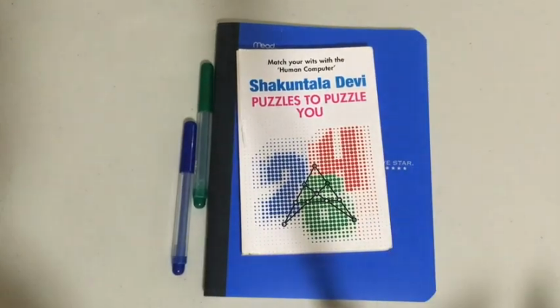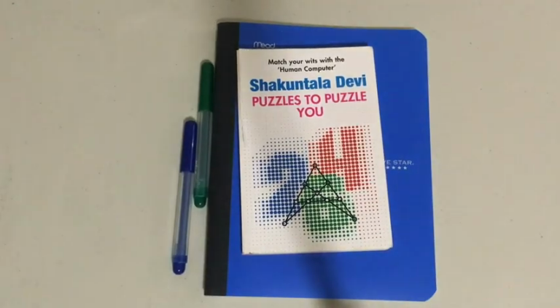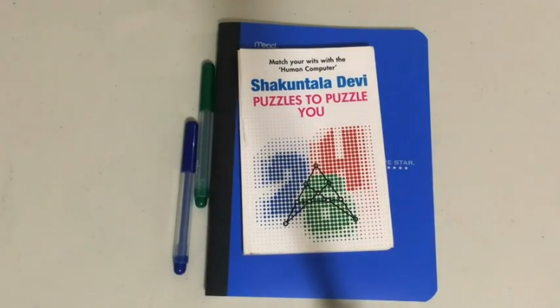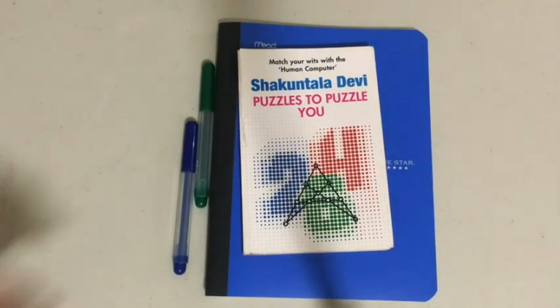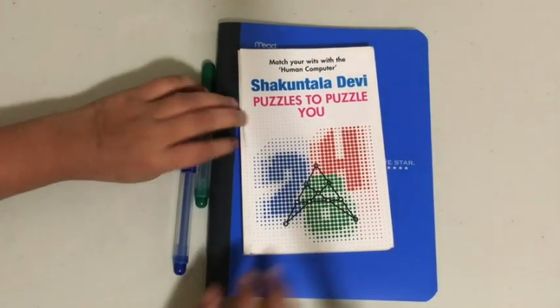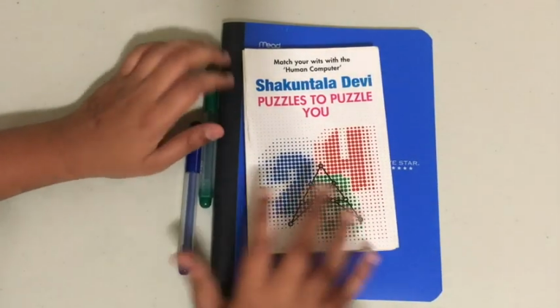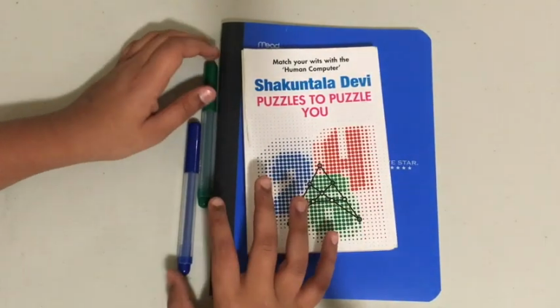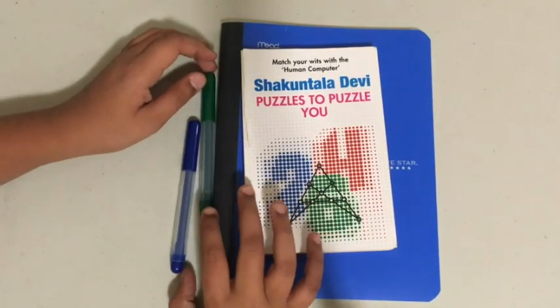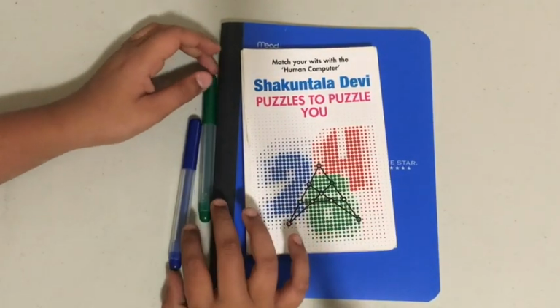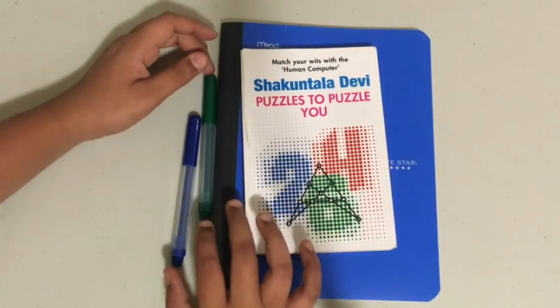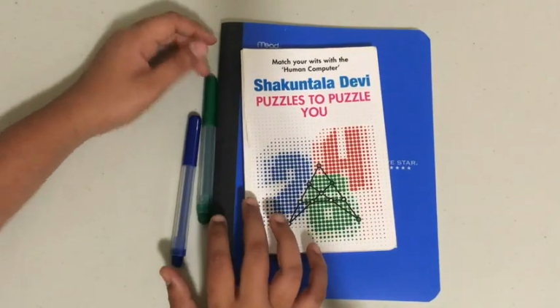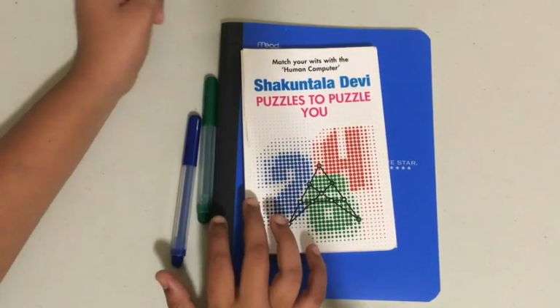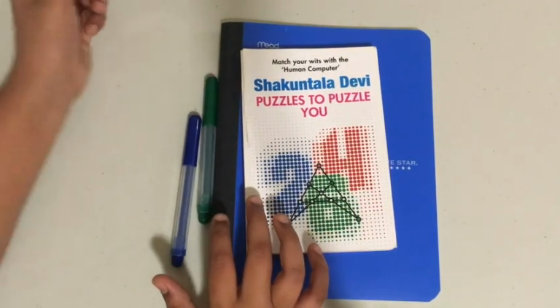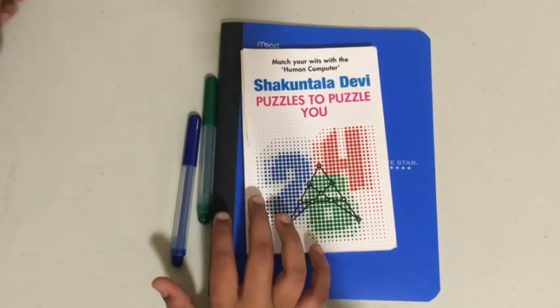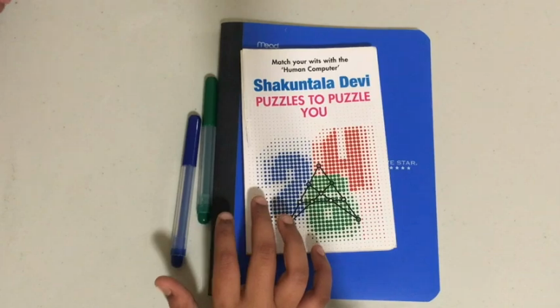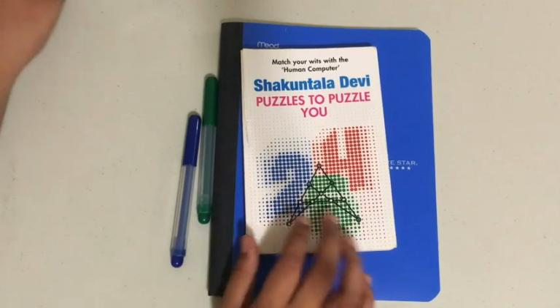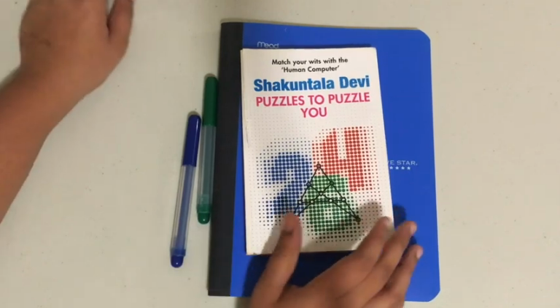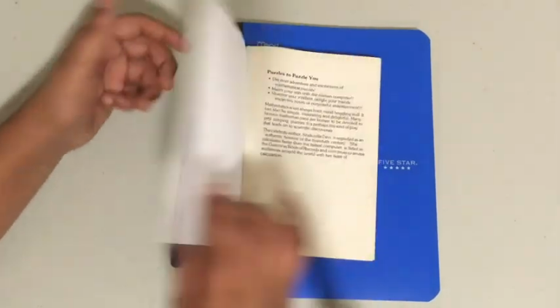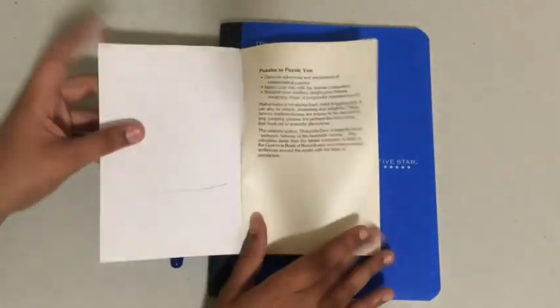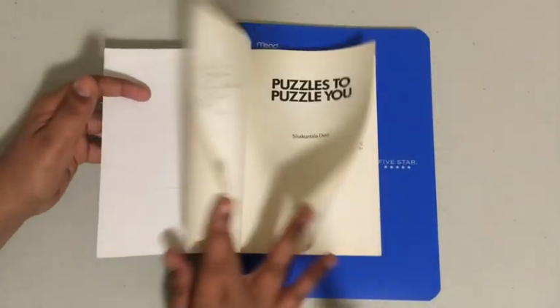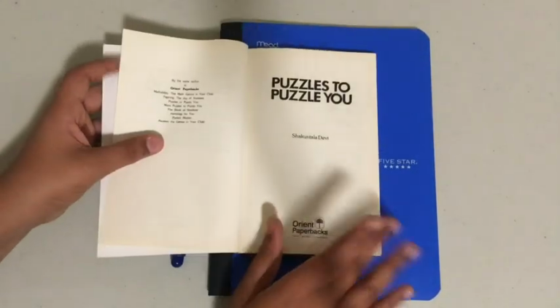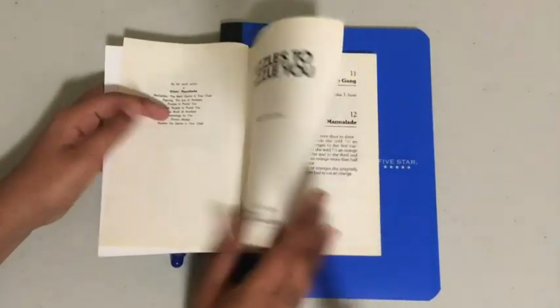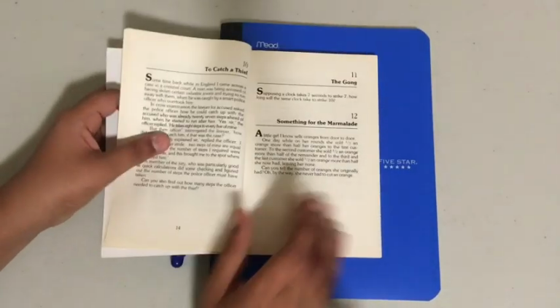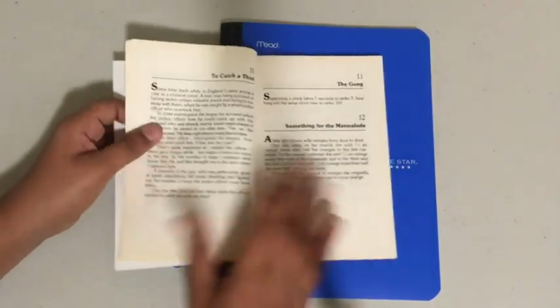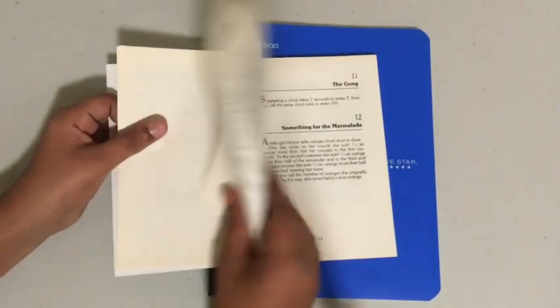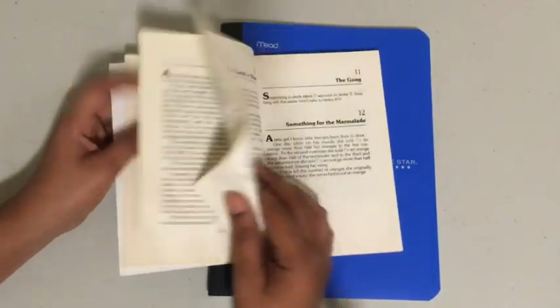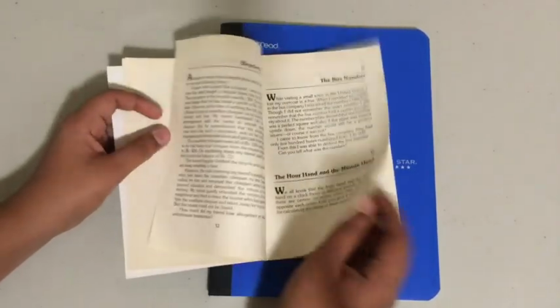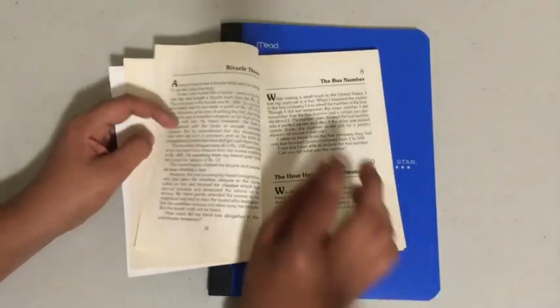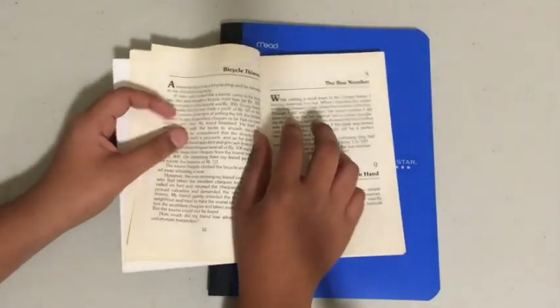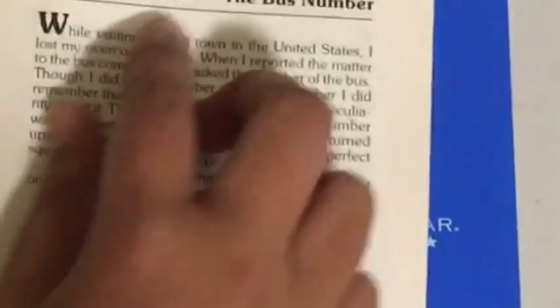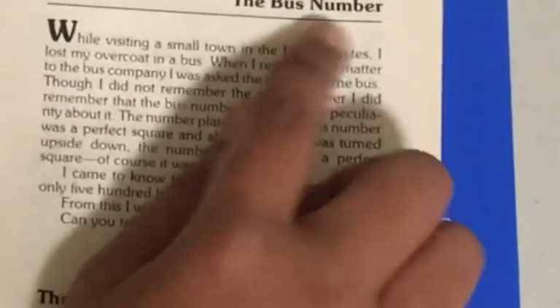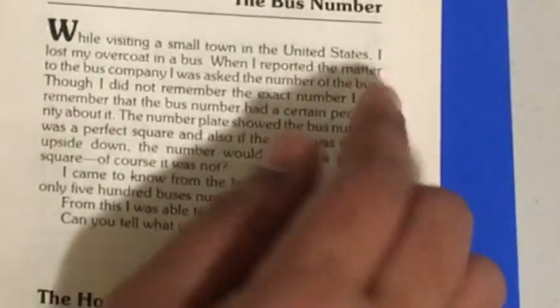Hello guys and welcome back to another video on Shakuntala Devi's Puzzles to Puzzle You. Today we're going to be looking at problem number 8: The Bus Number.